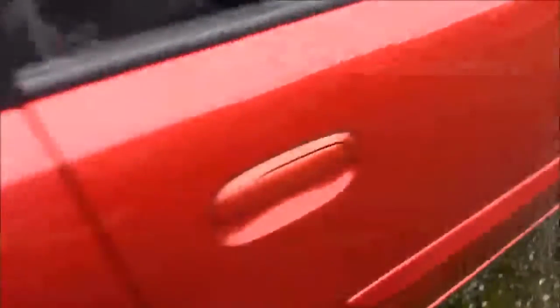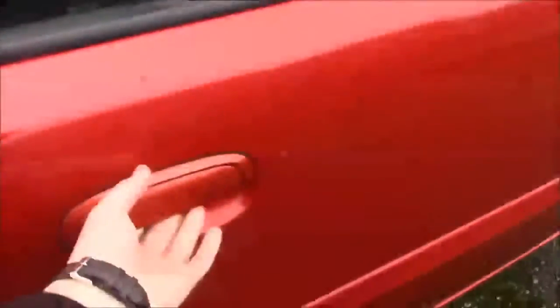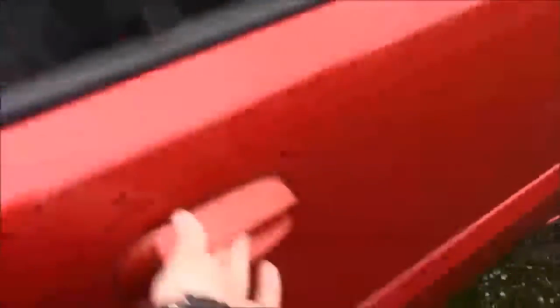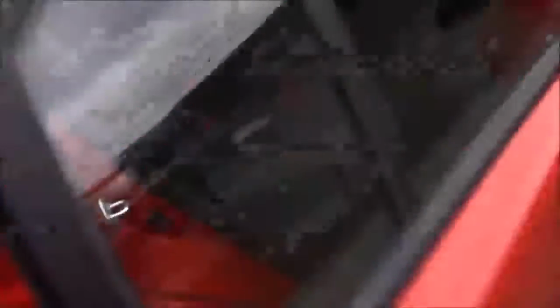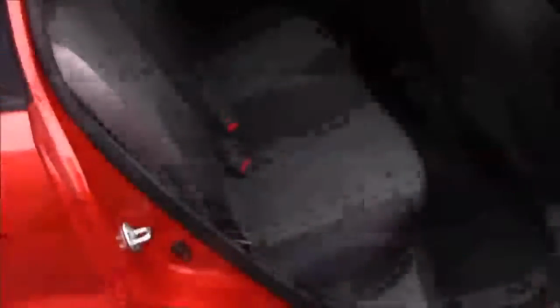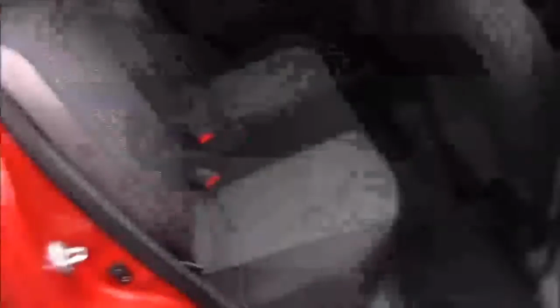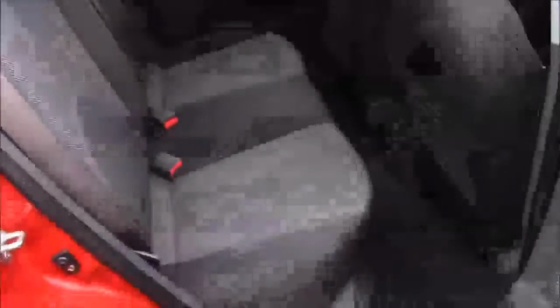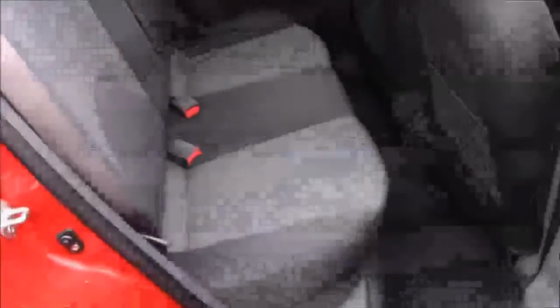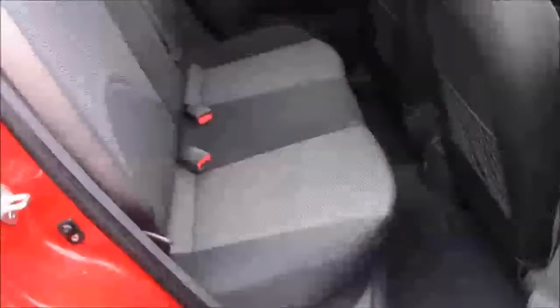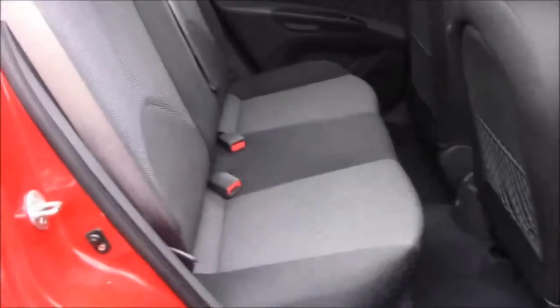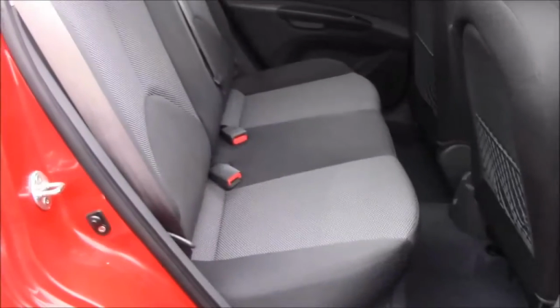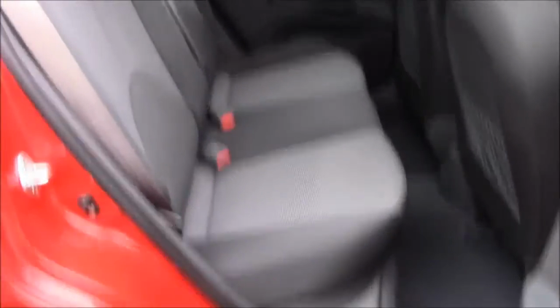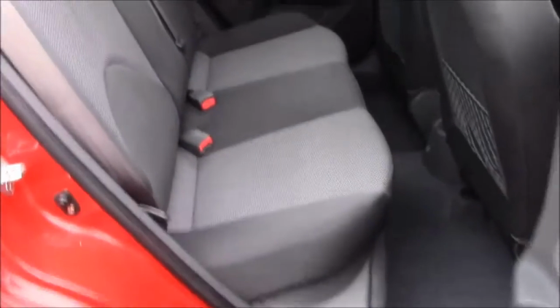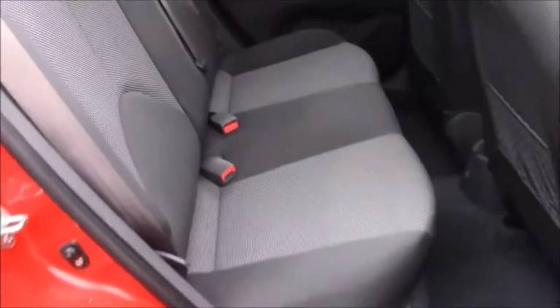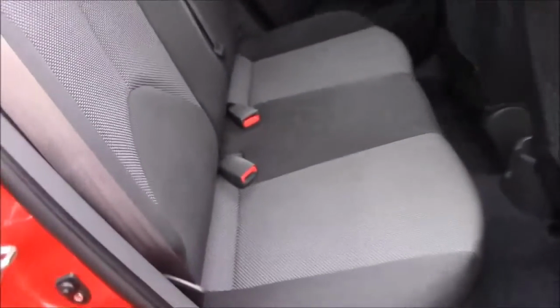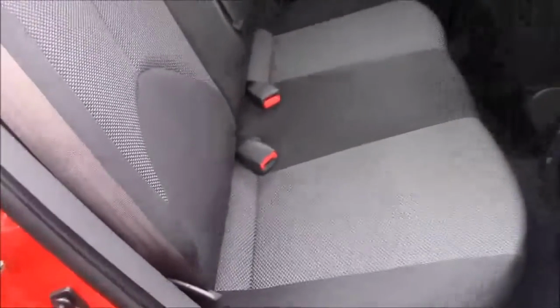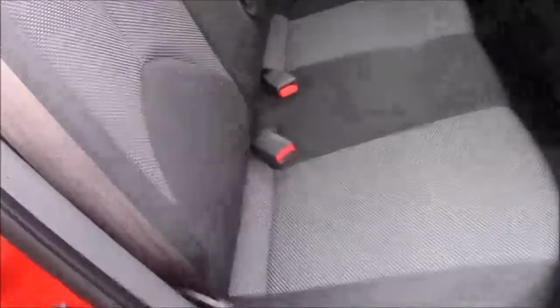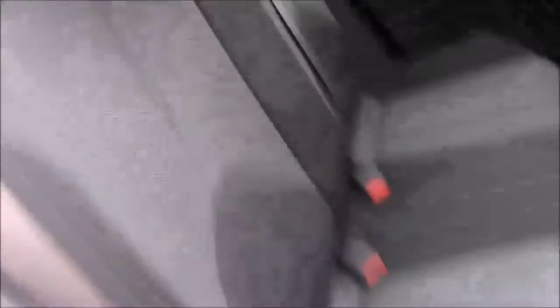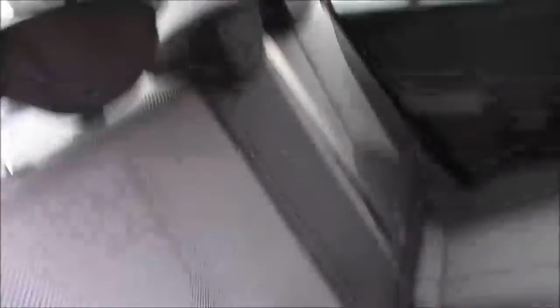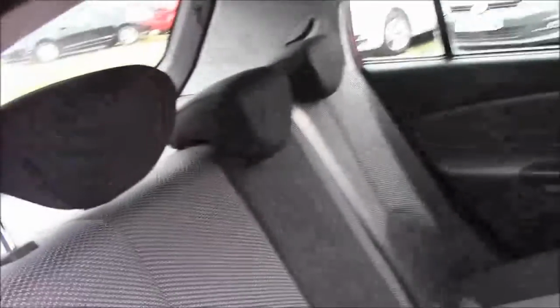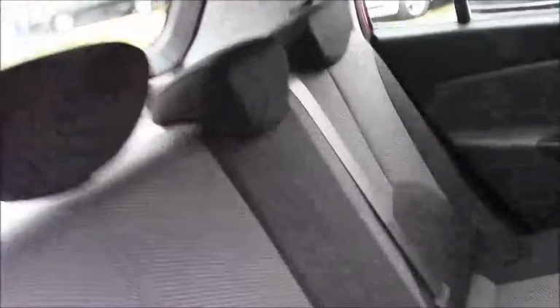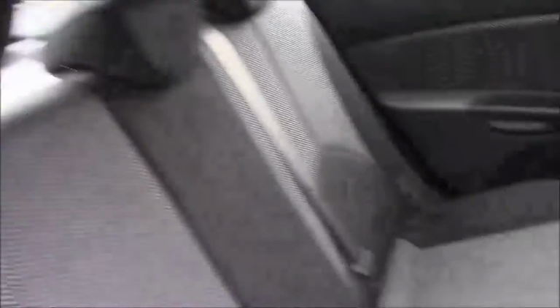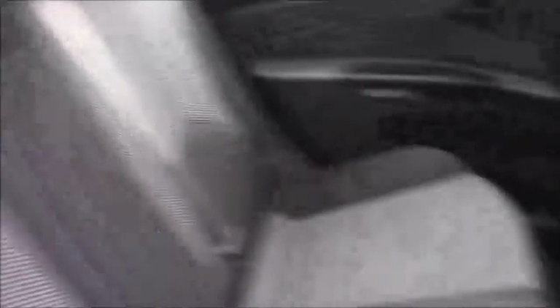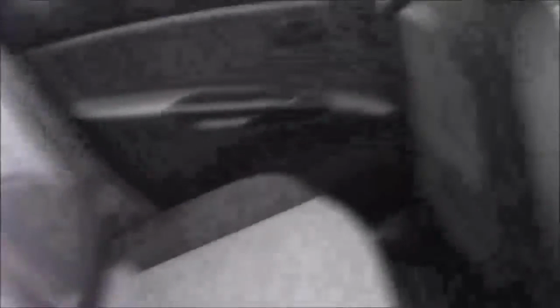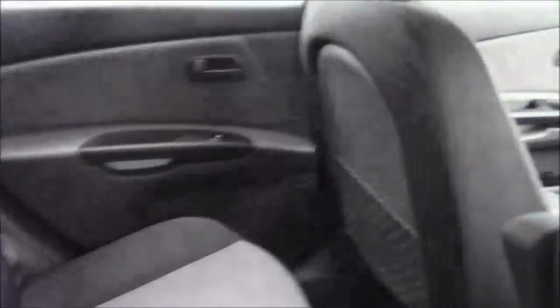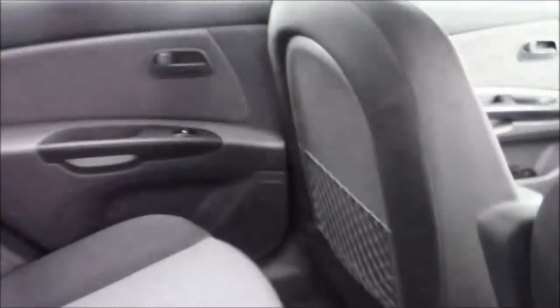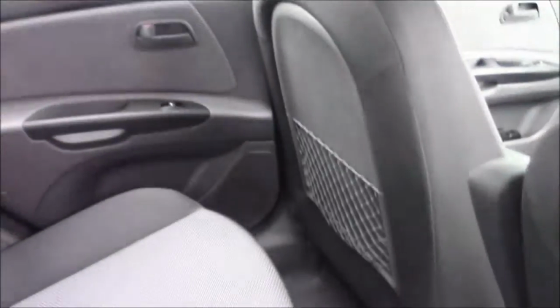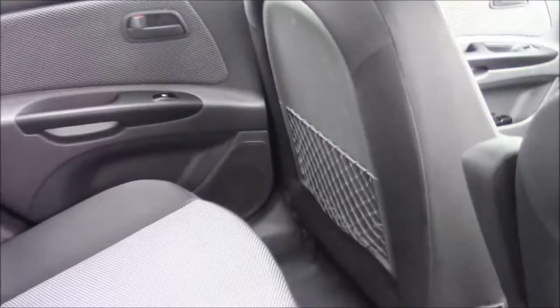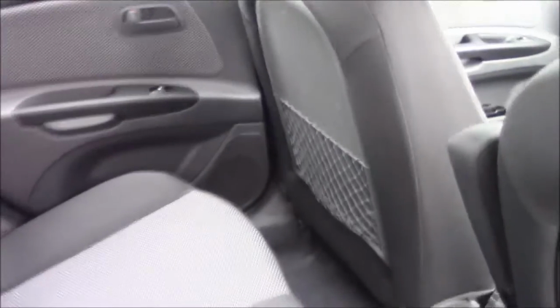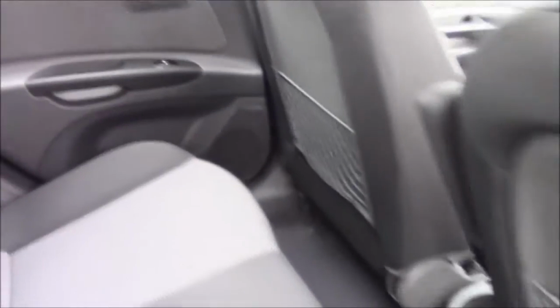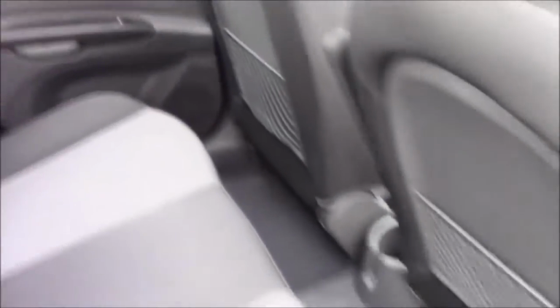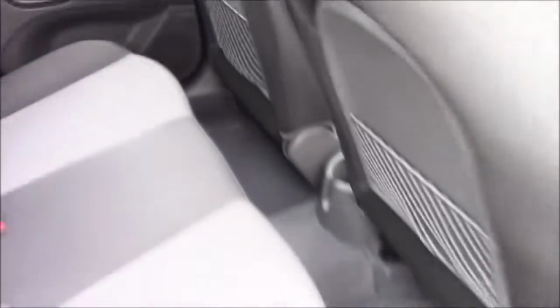Moving into the rear of the vehicle, we have a cloth interior that runs throughout, with three-point seatbelts and three headrests. There's also some additional storage in the back of the two front seats and plenty of legroom.